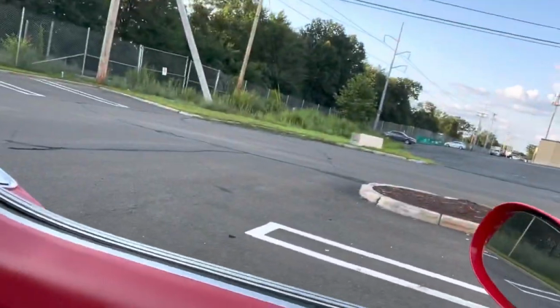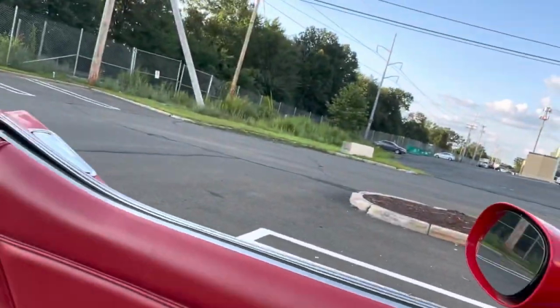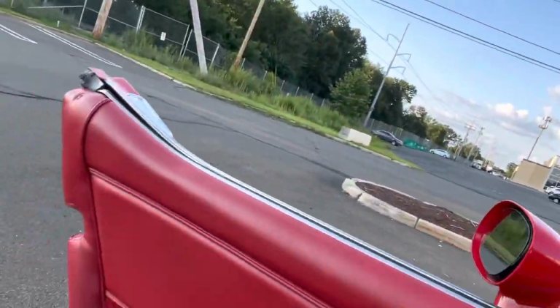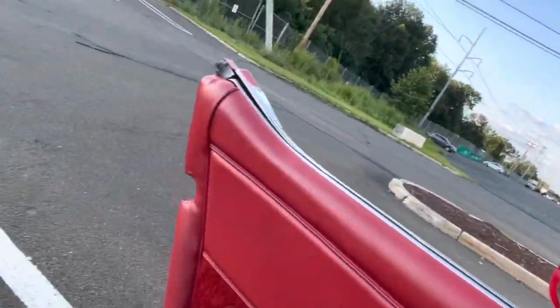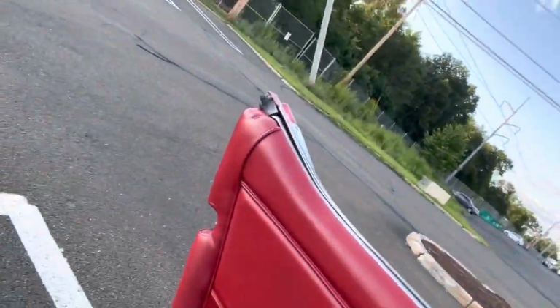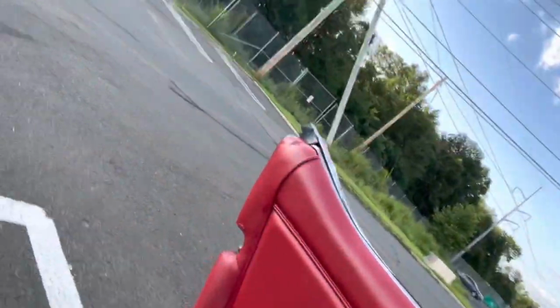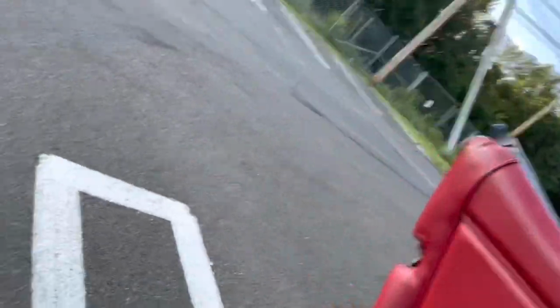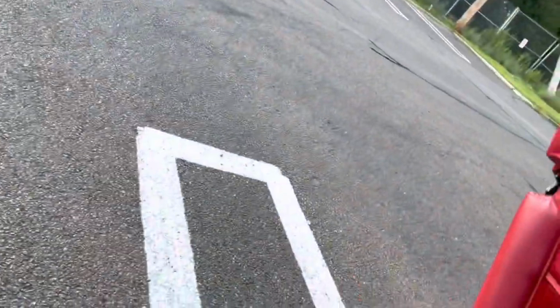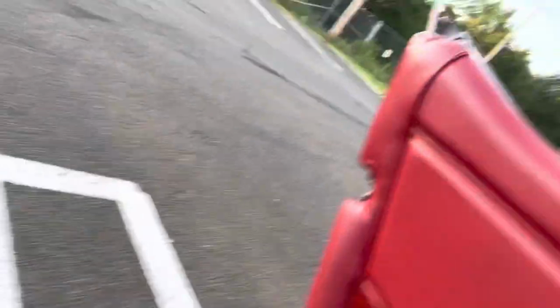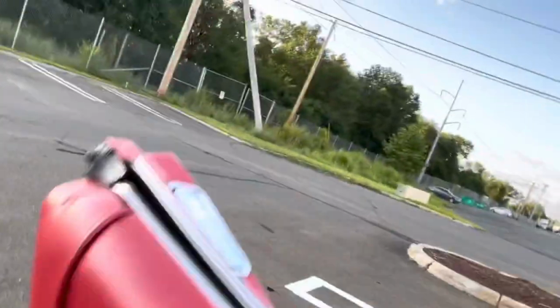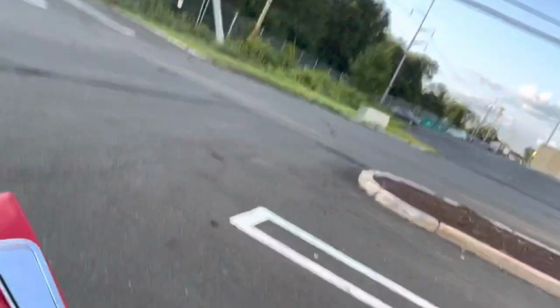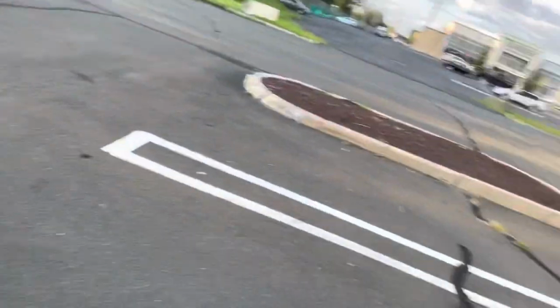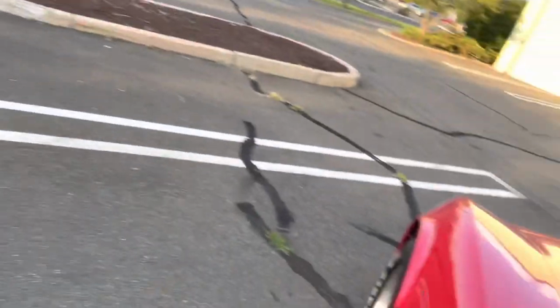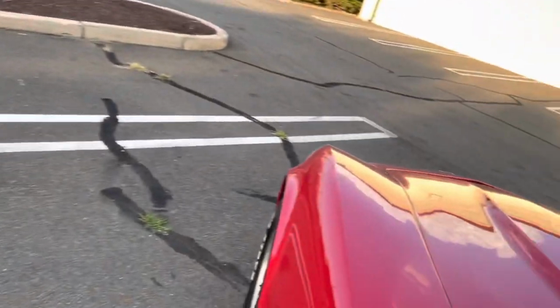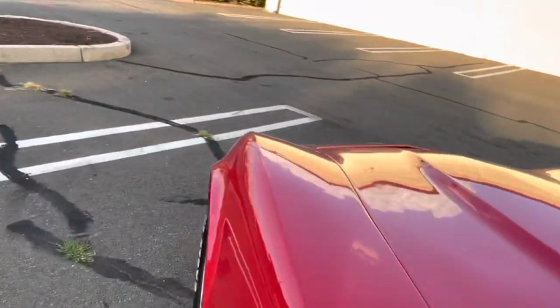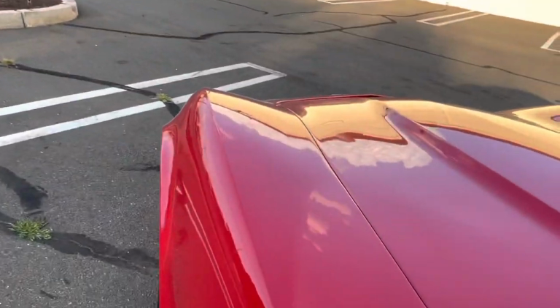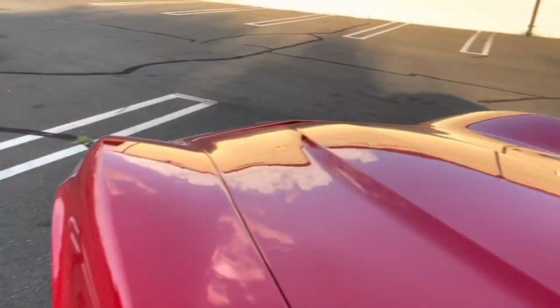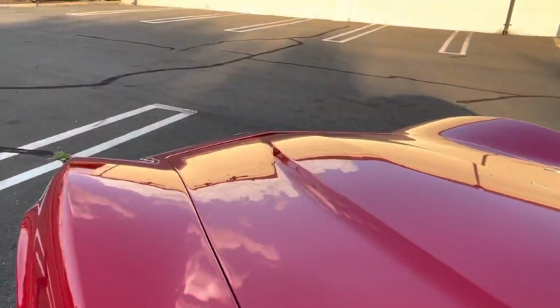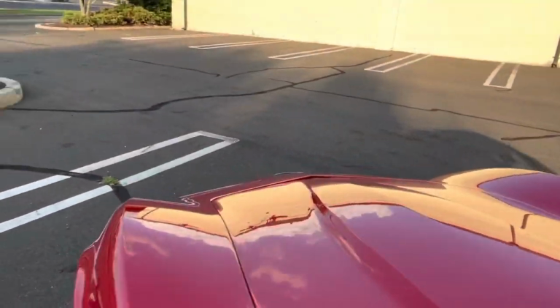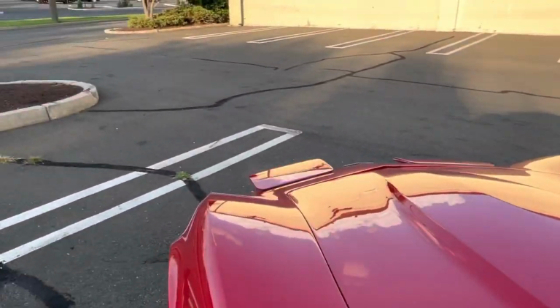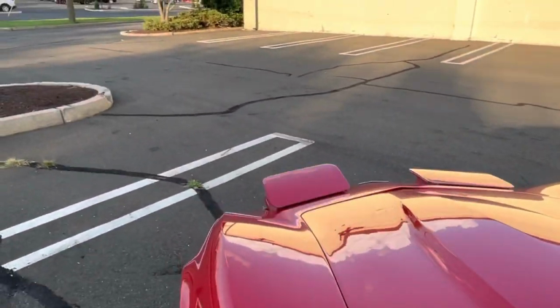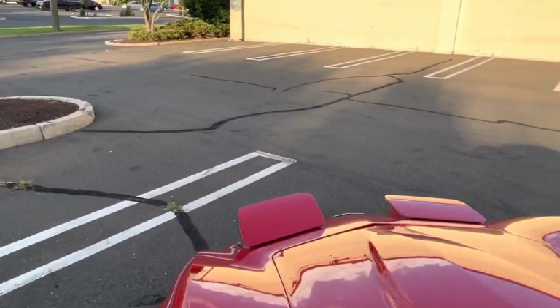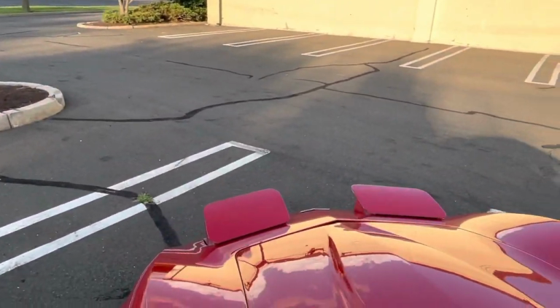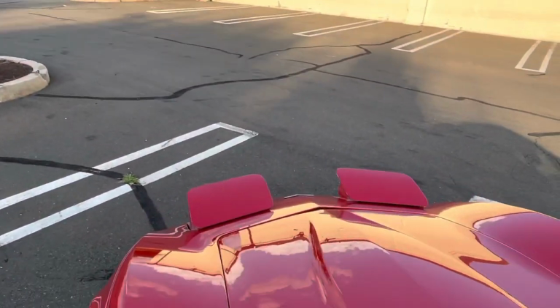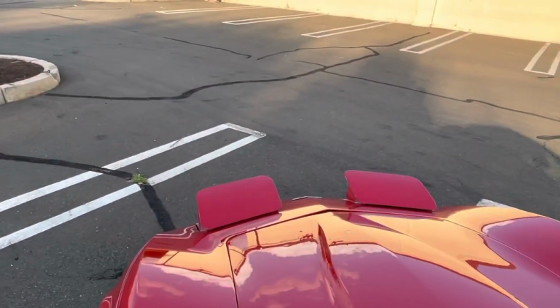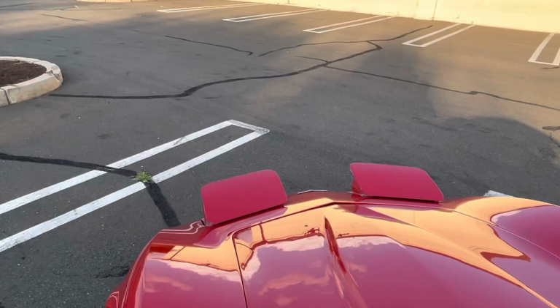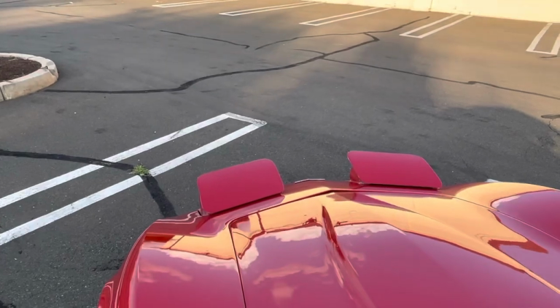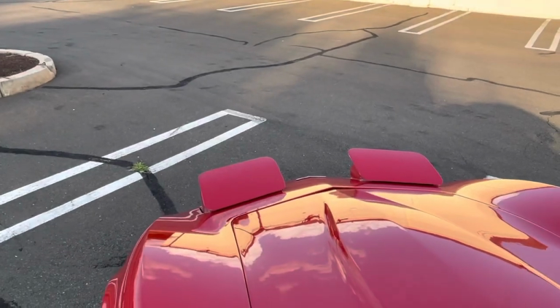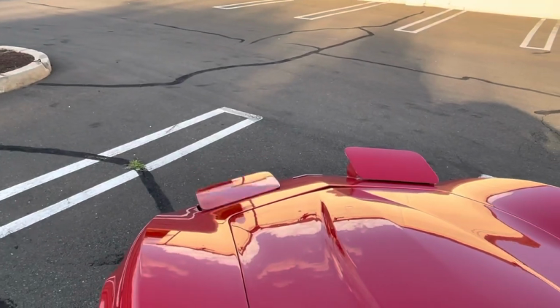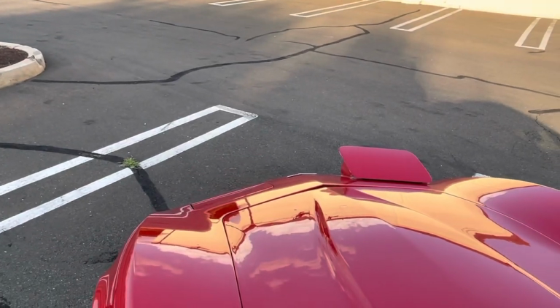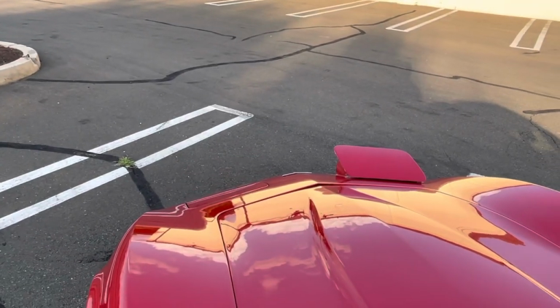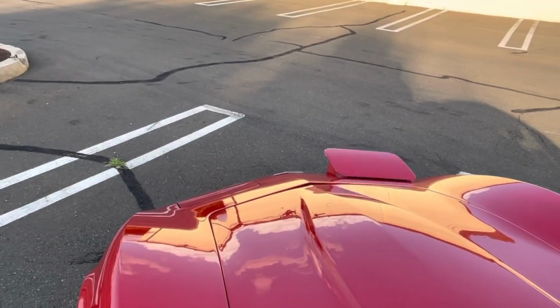All the headlights work and they're very responsive — watch them go up and down just like they should.